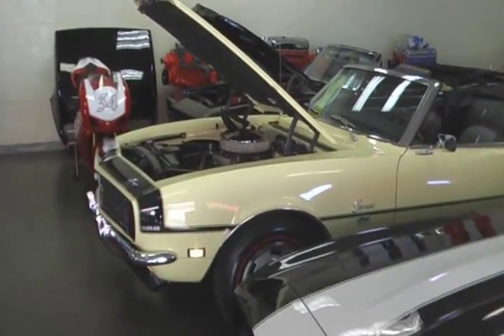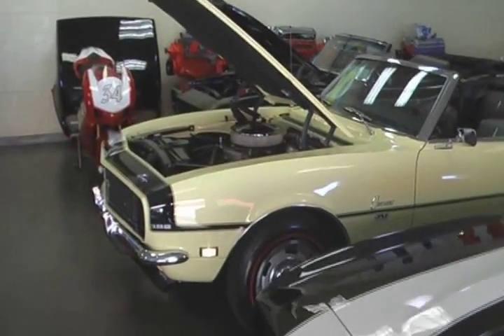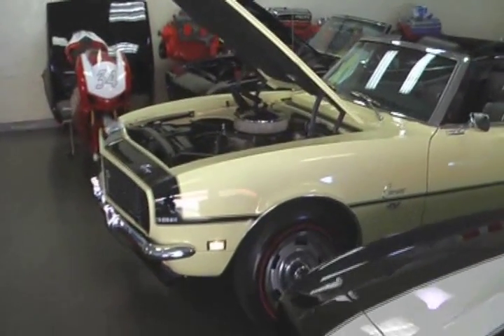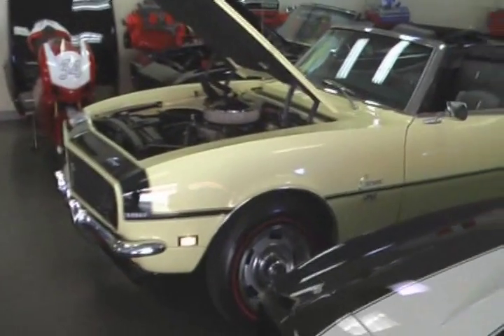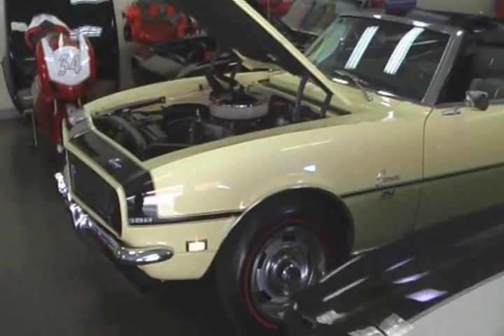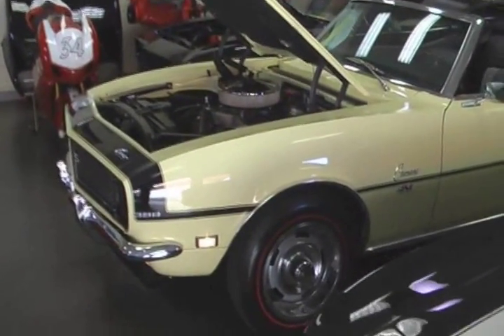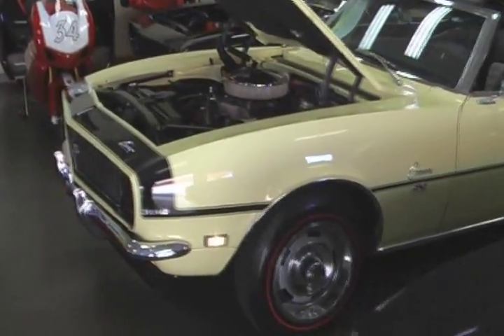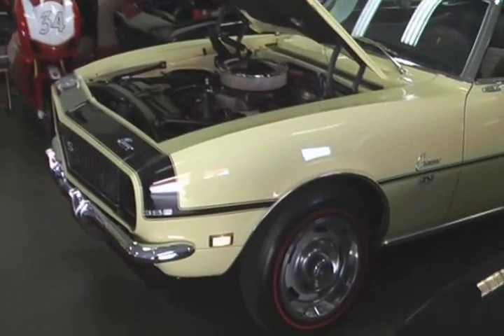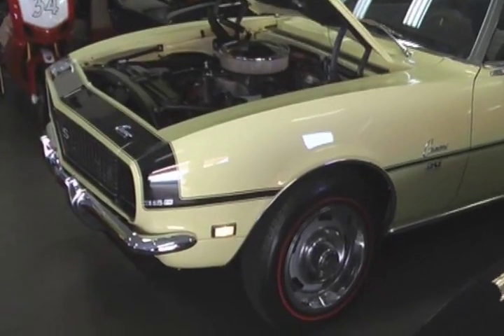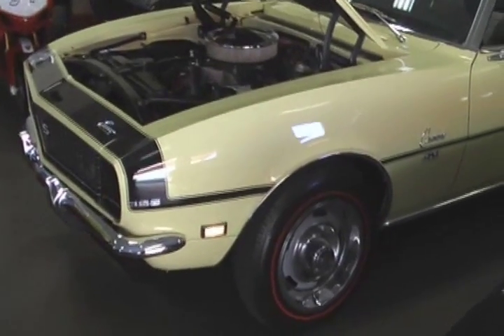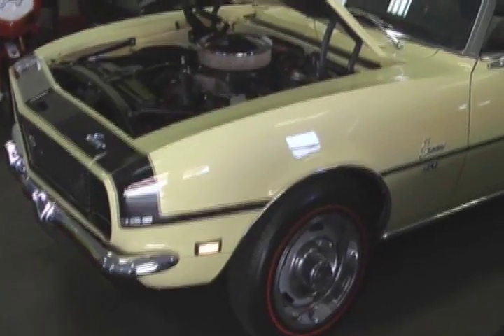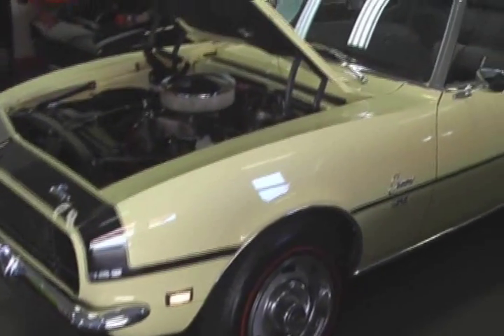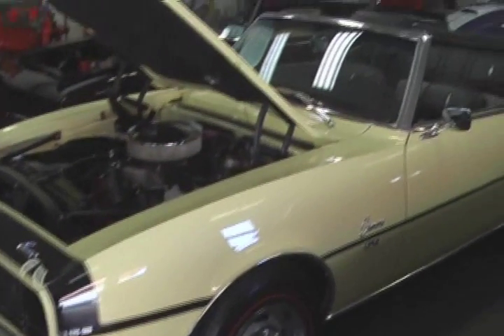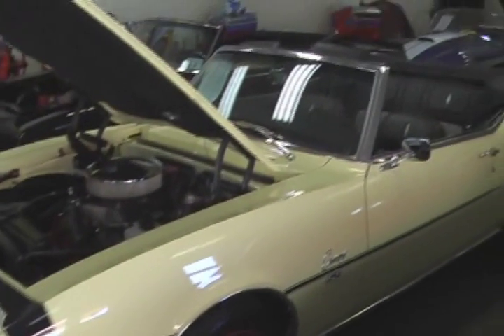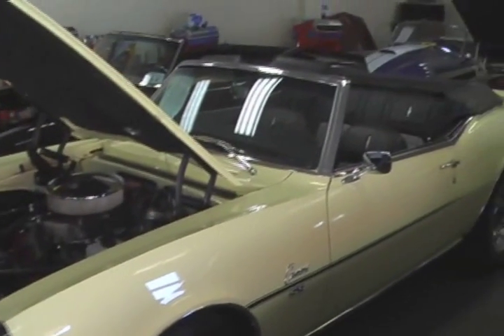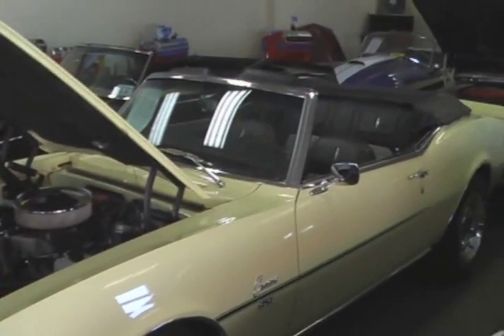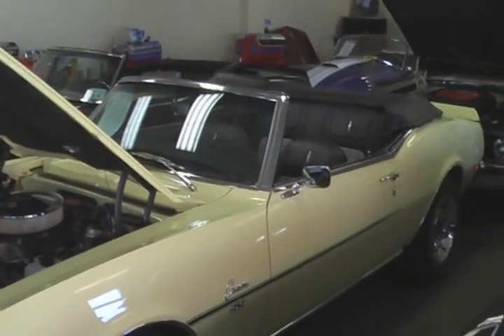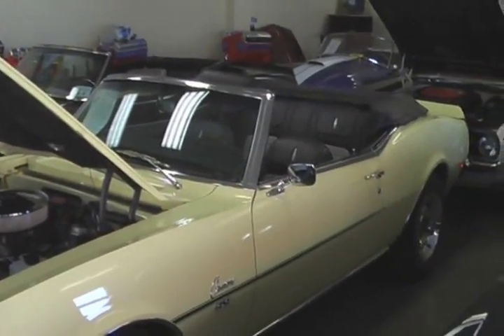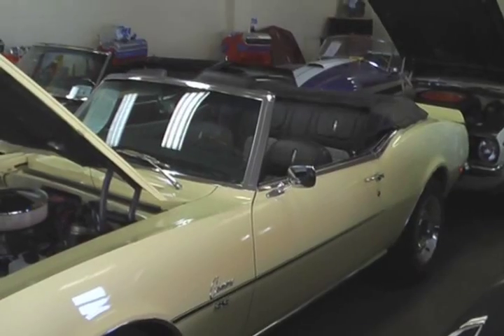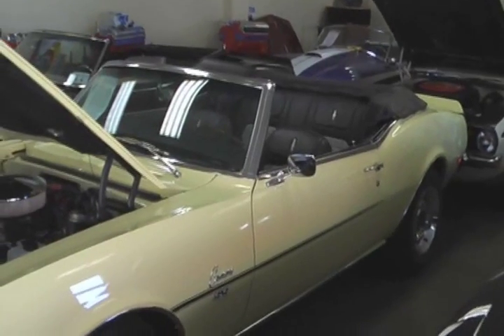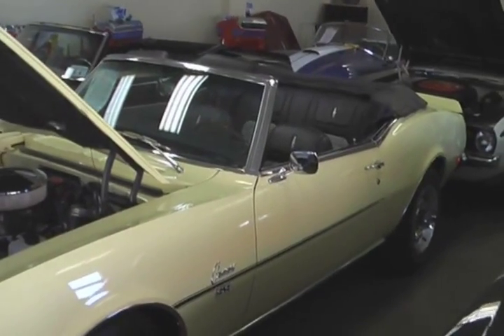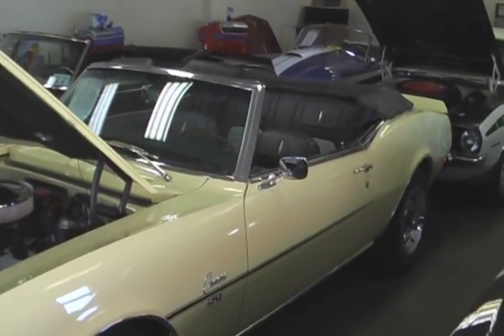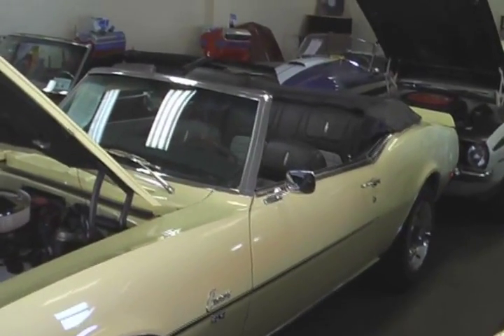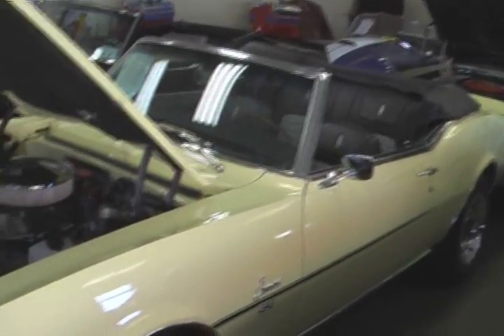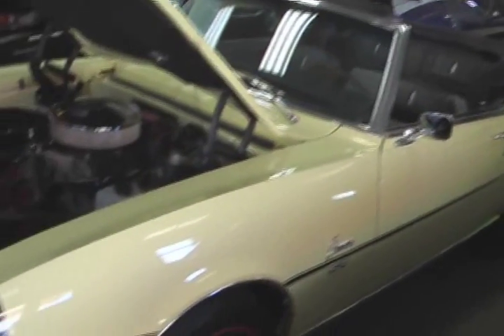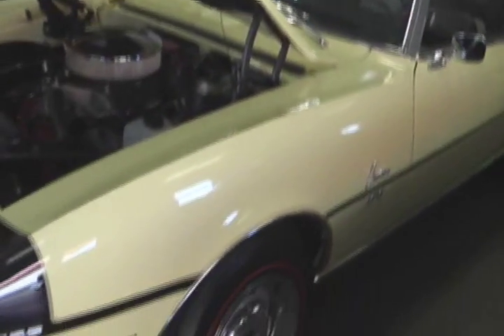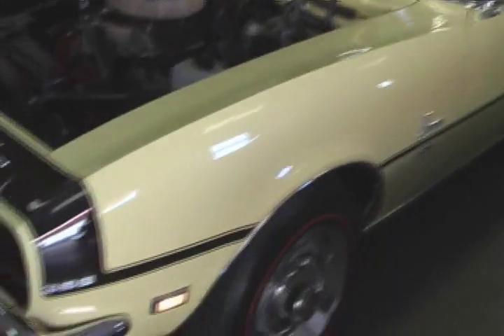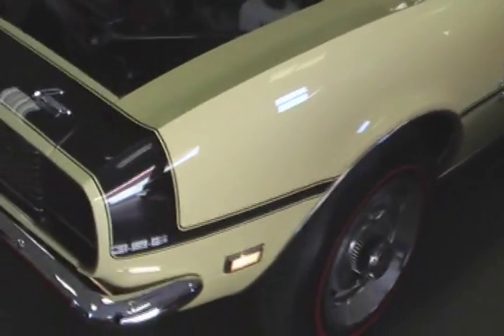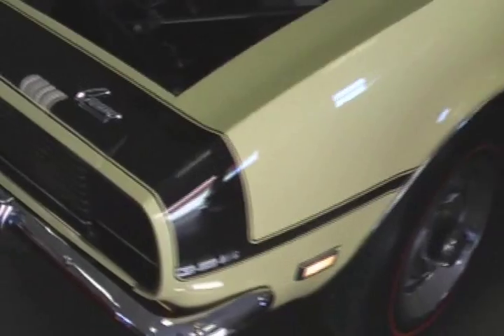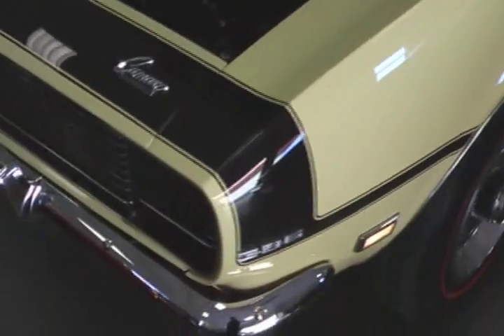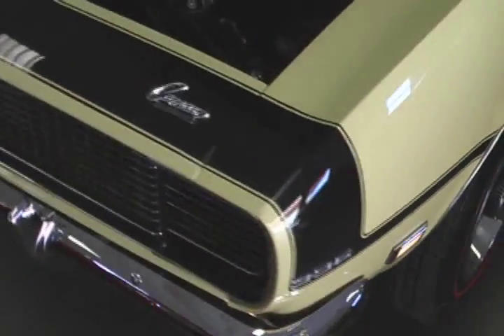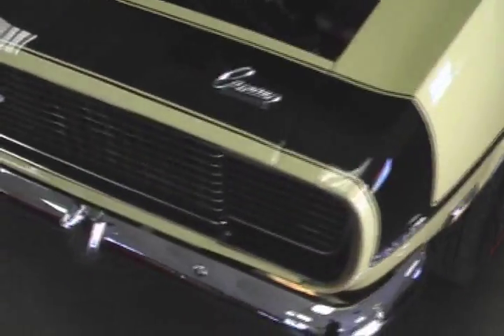Here we have an absolutely beautiful 1968 Chevy Camaro SS-396 Convertible, with the beautiful Rally Sport Hideaway Headlights.